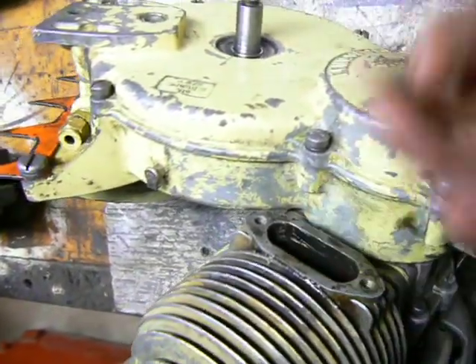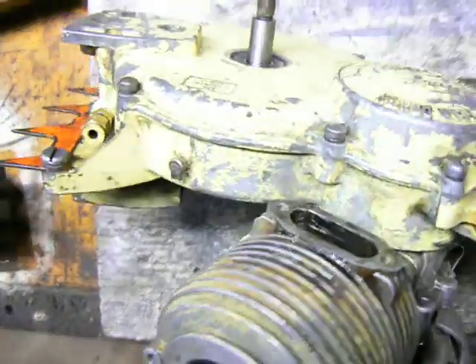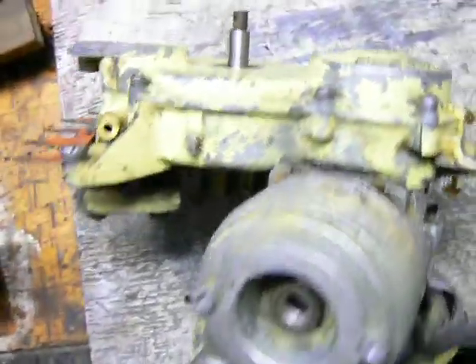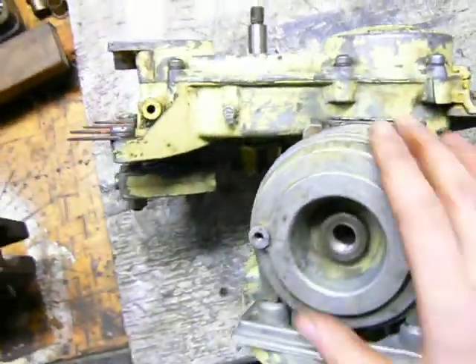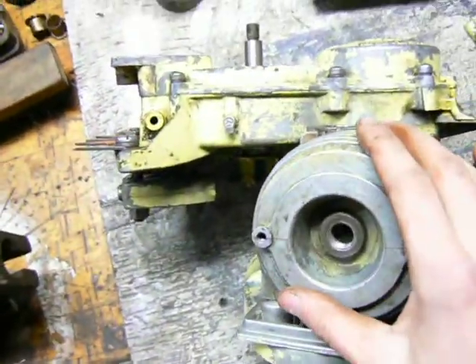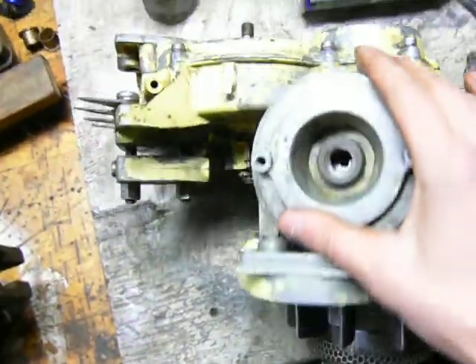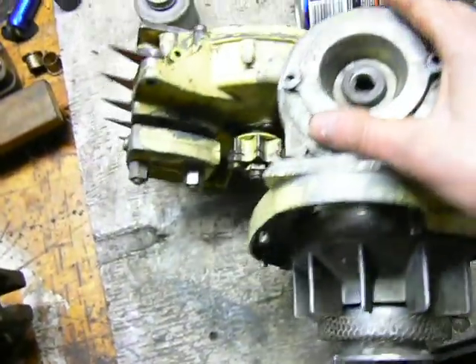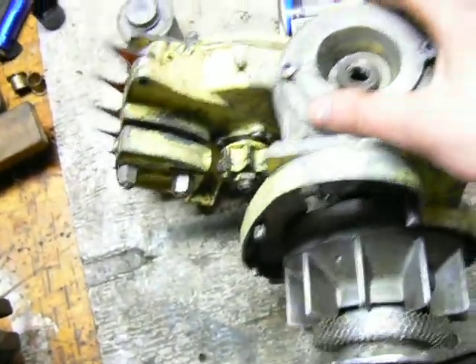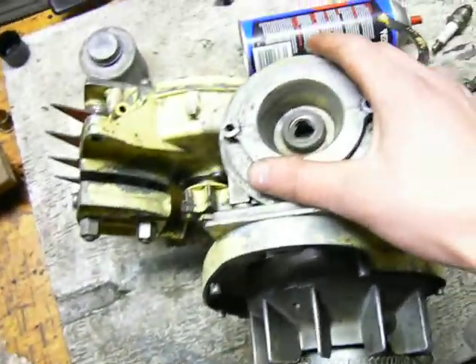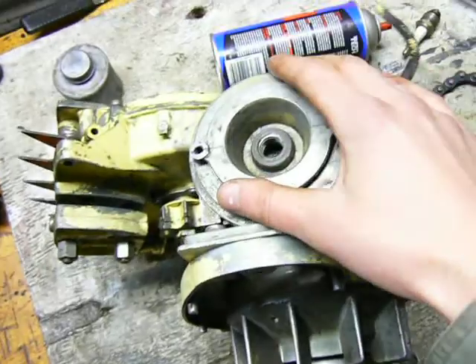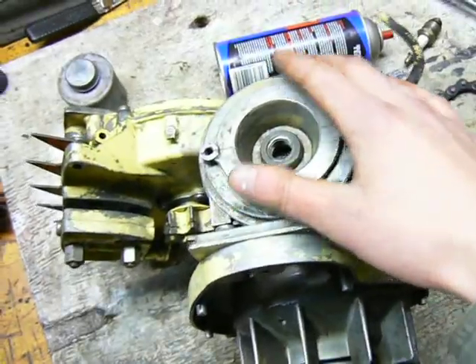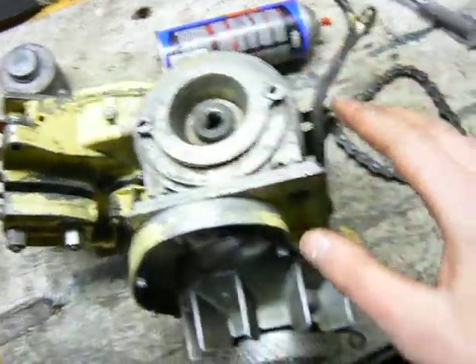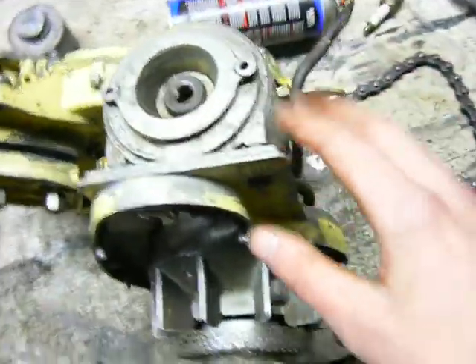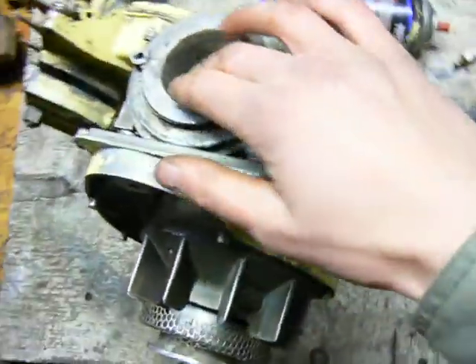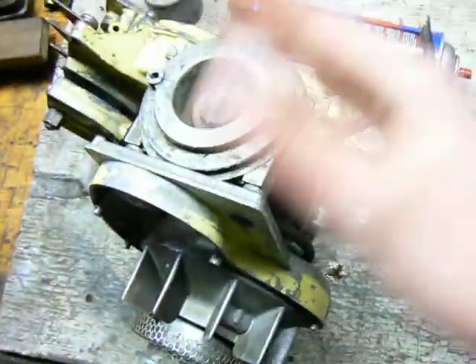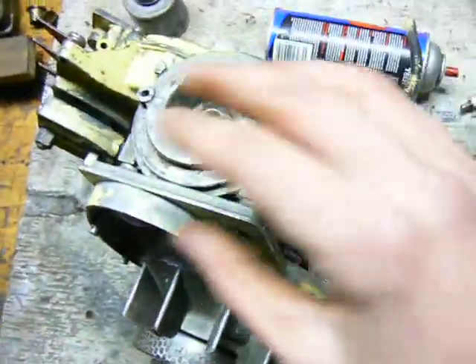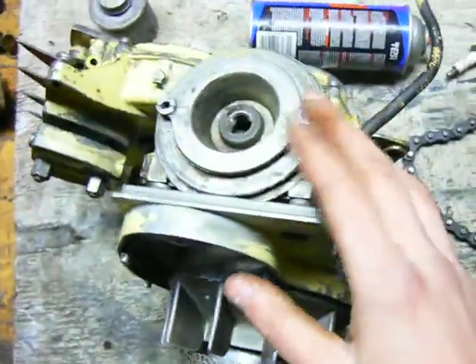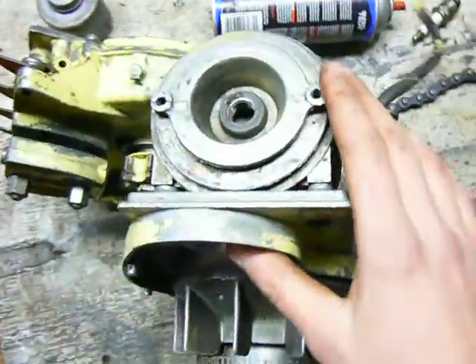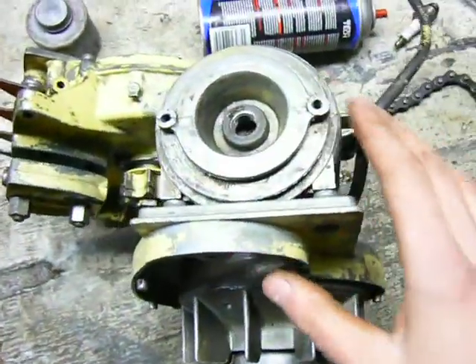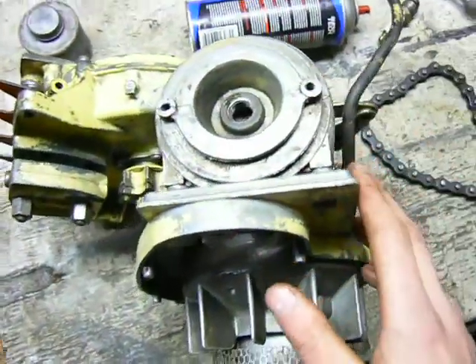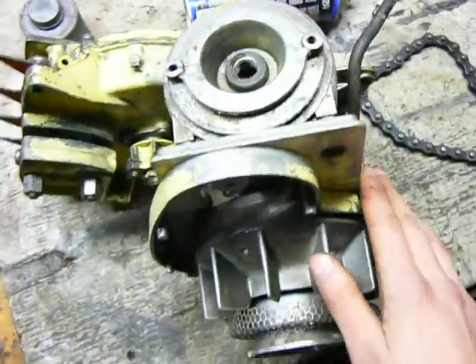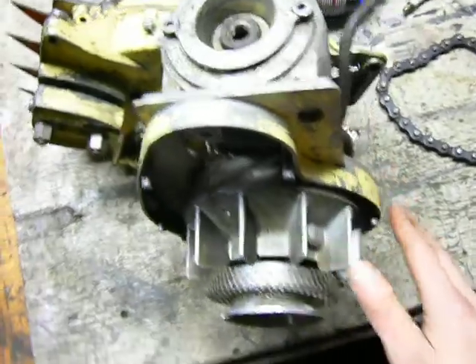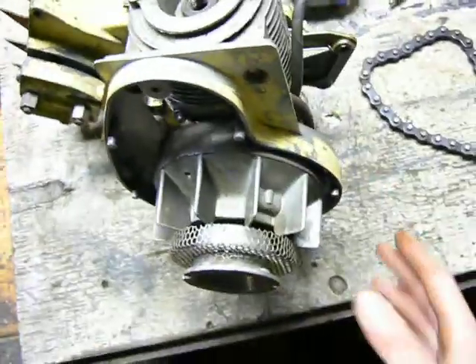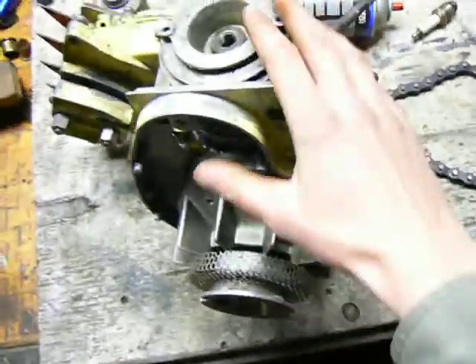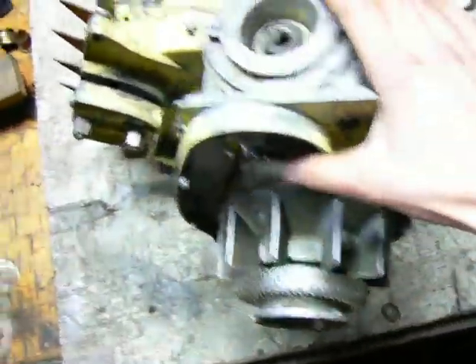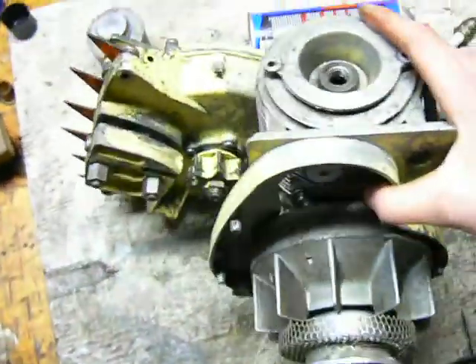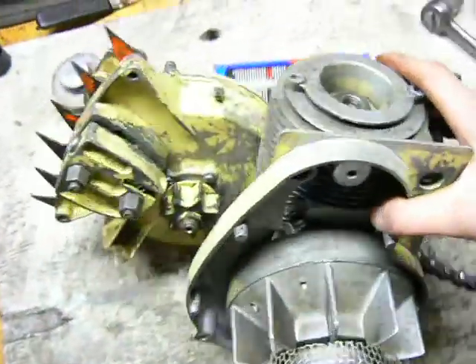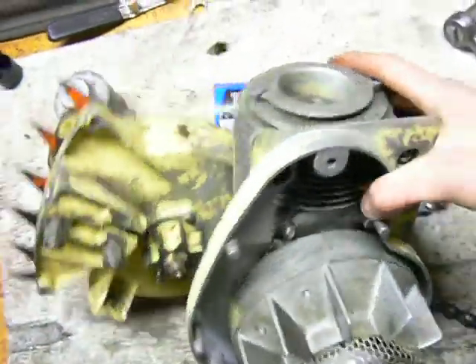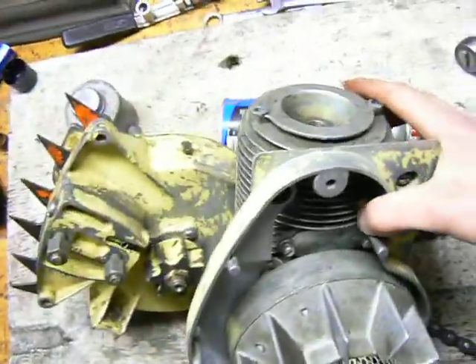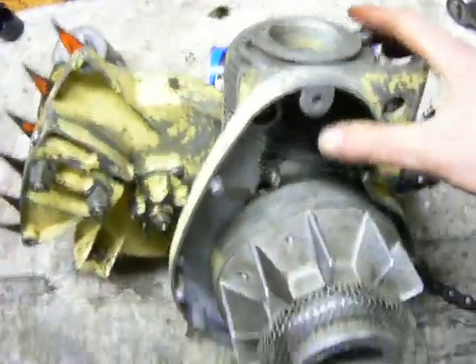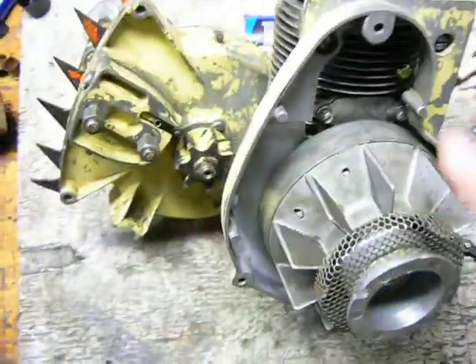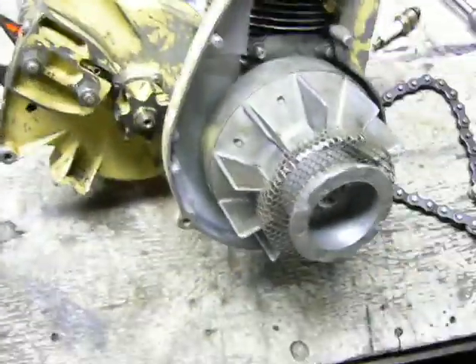You just have to be careful not to get any rope in the intake or exhaust ports. You could break pieces of rope off, and having those burnt in the cylinder wouldn't be good. It might not harm the engine, but it's not a good thing to have in the cylinder.